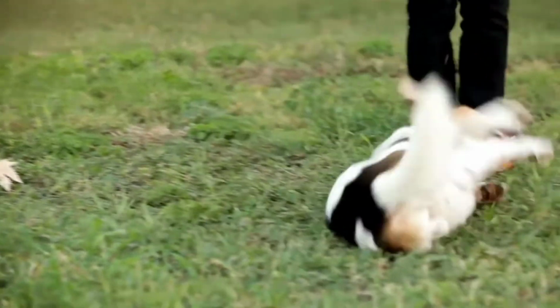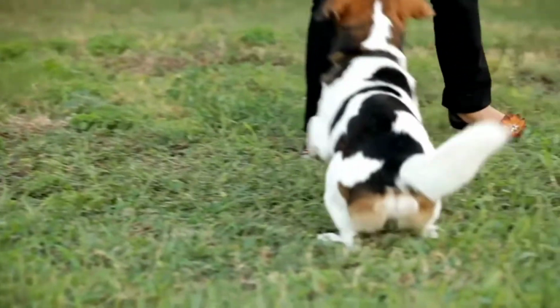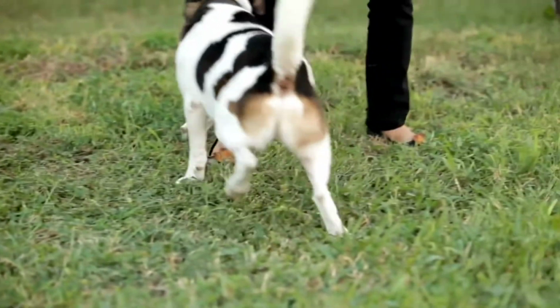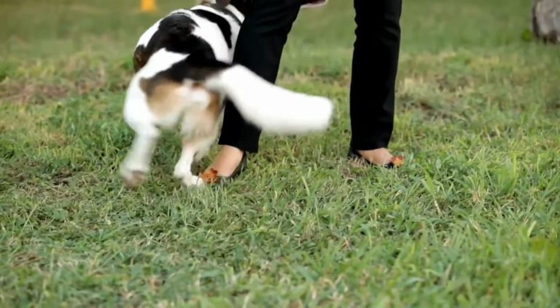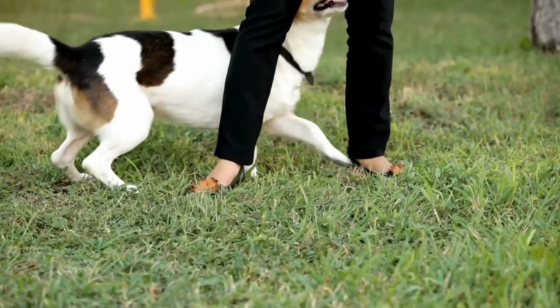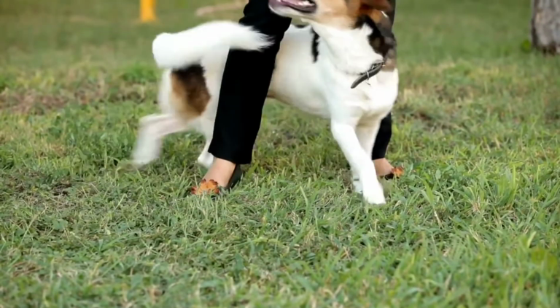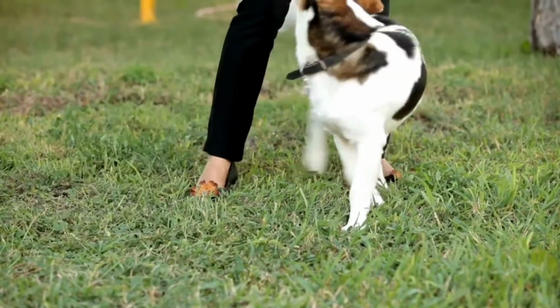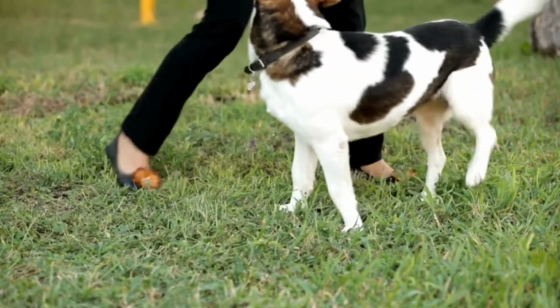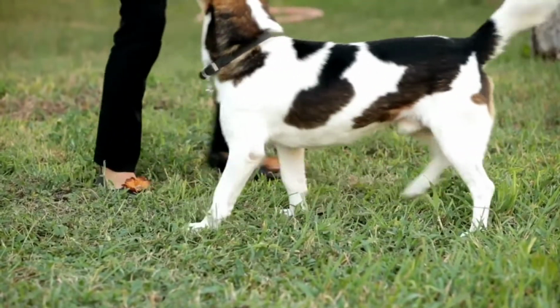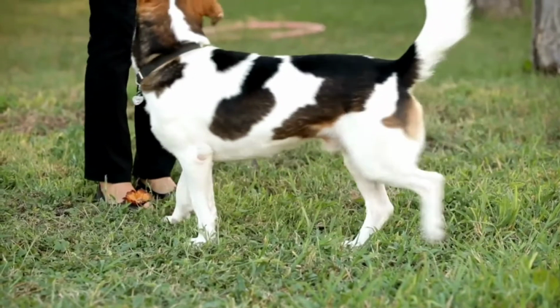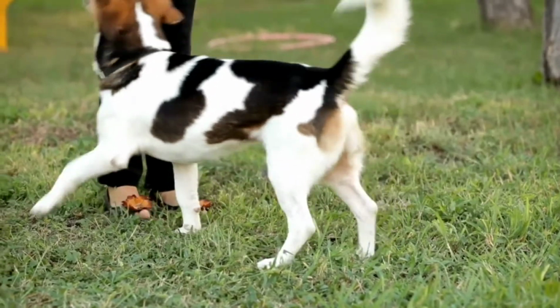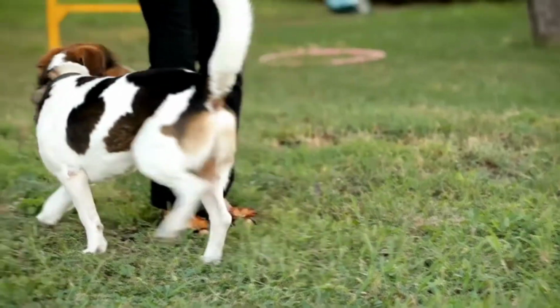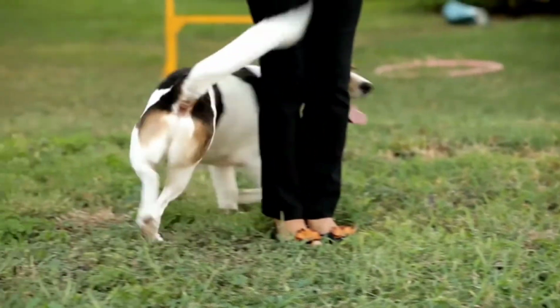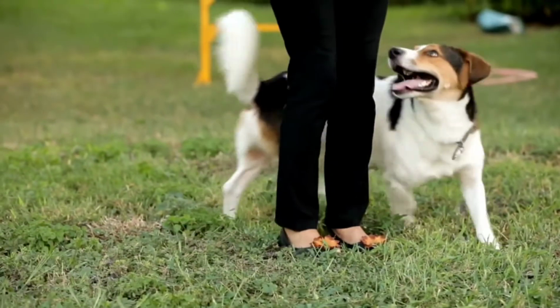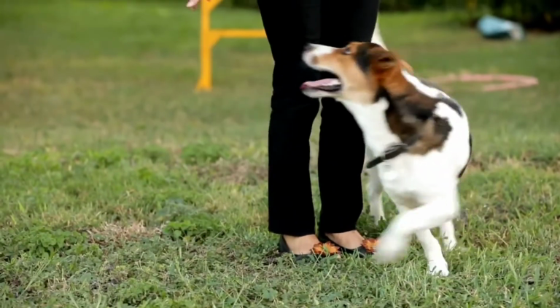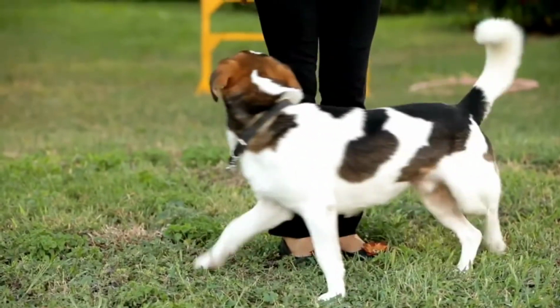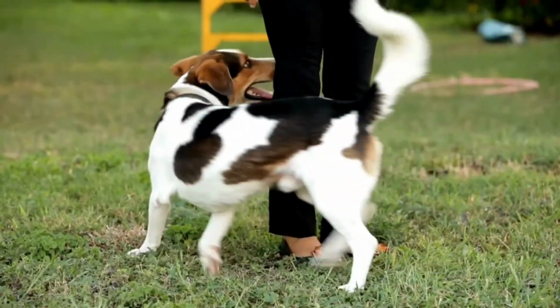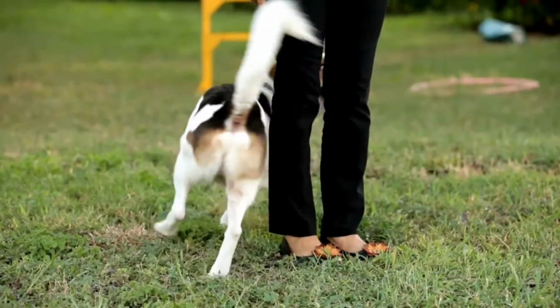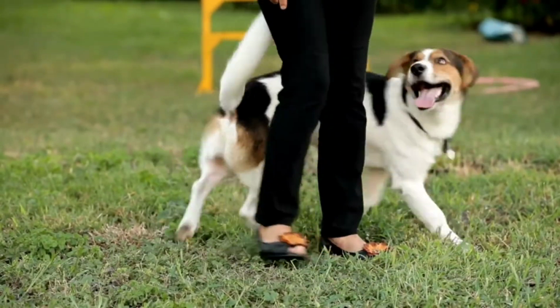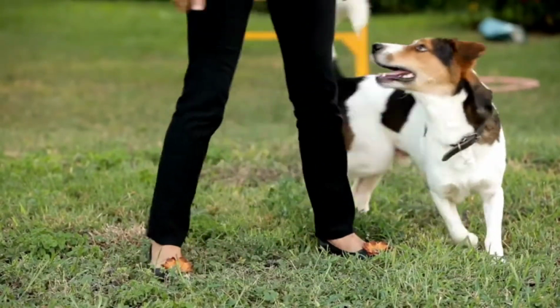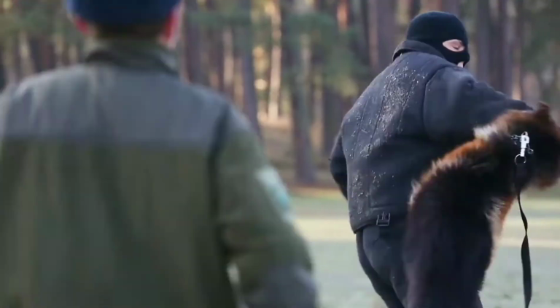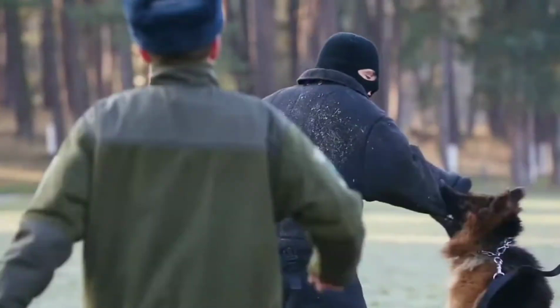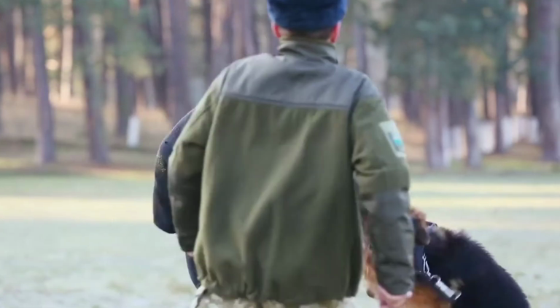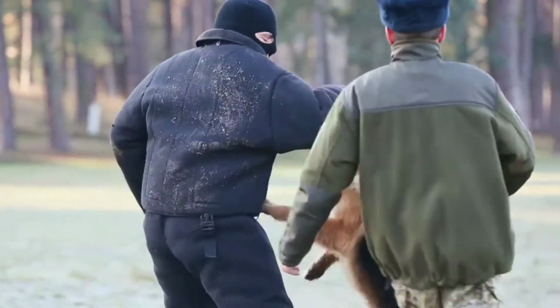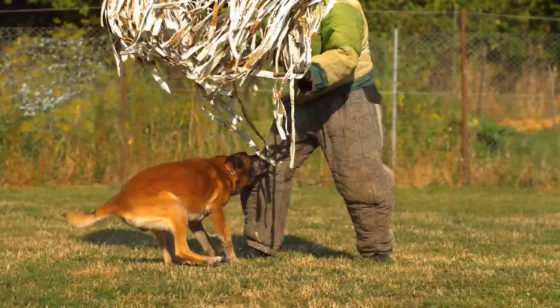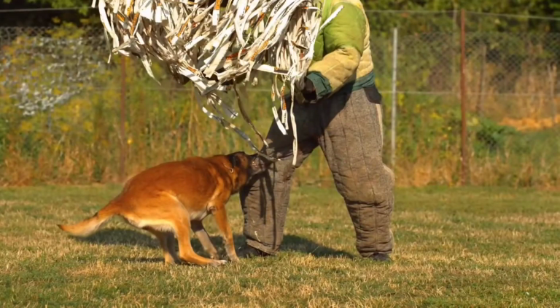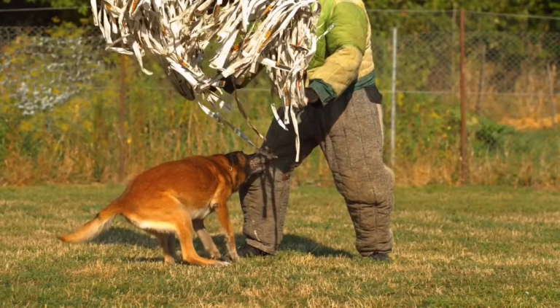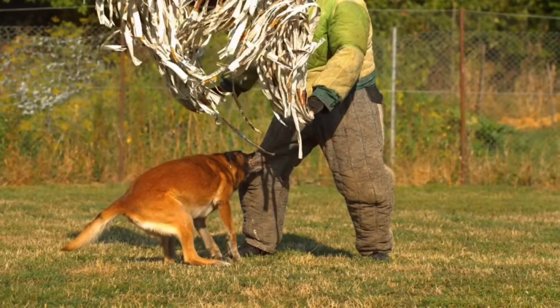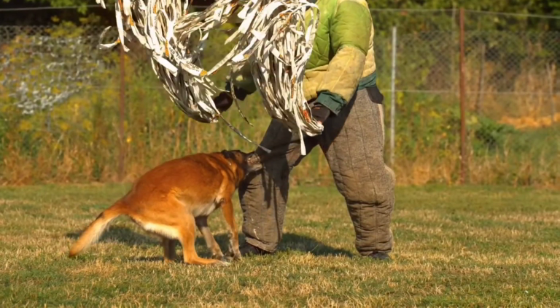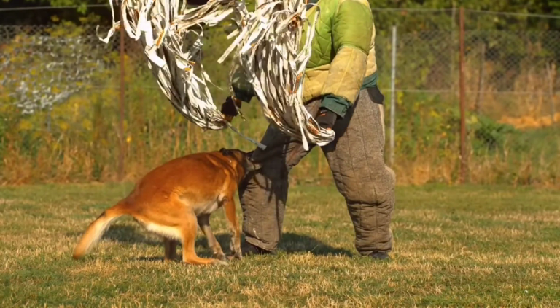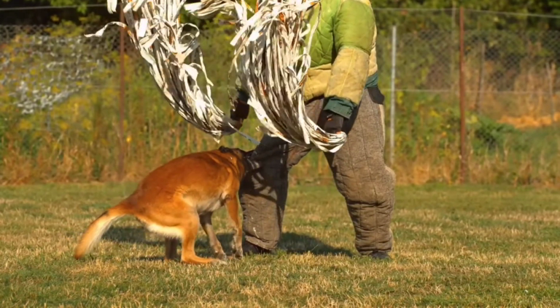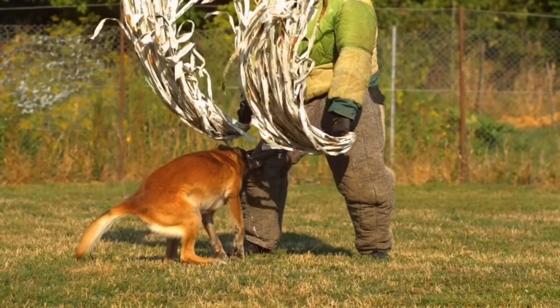Step 2: Socialize your dog. Your dog needs to socialize to not fear new people or situations. Step 3: Teach your dog bark commands. Encourage your pet to bark at any approaching strangers.